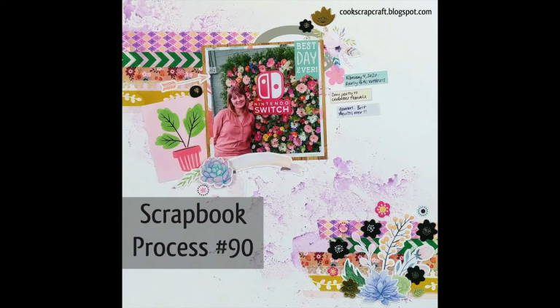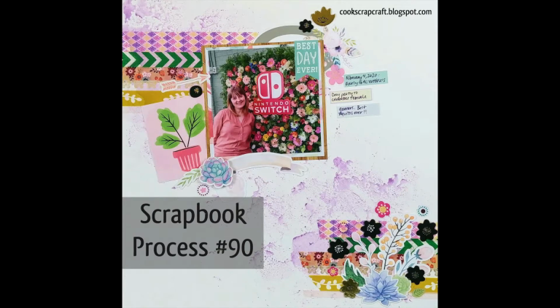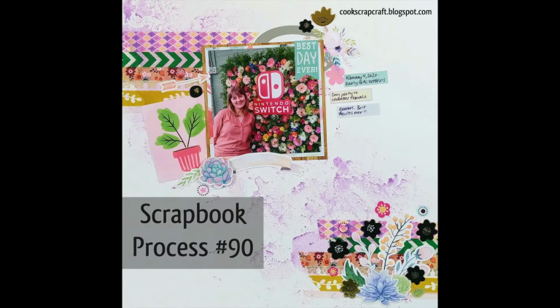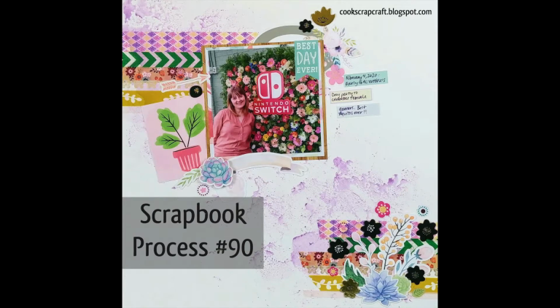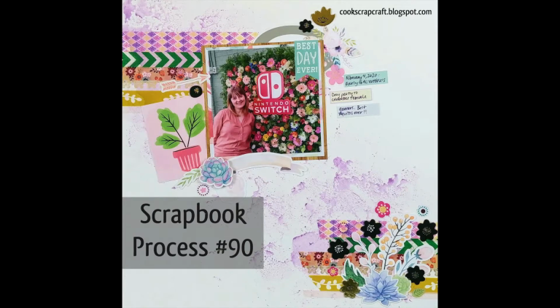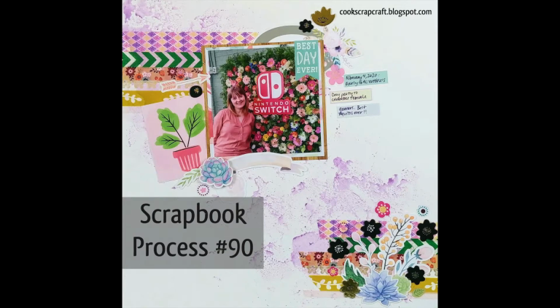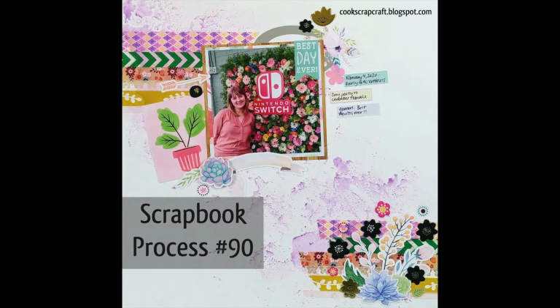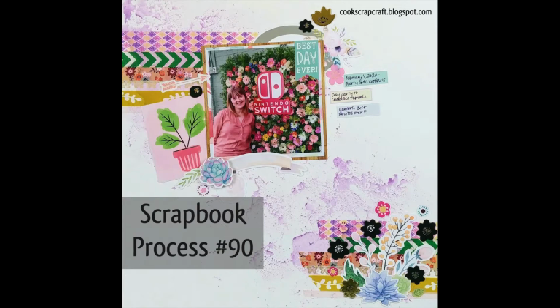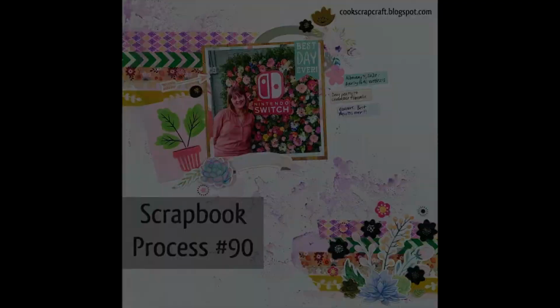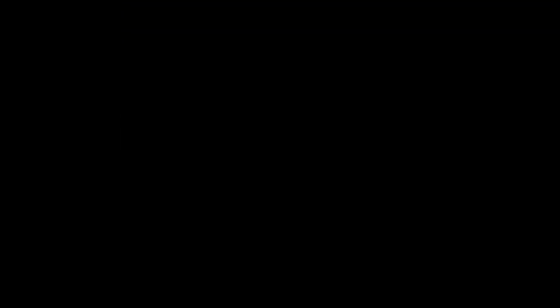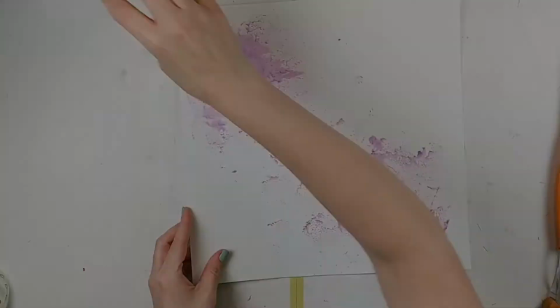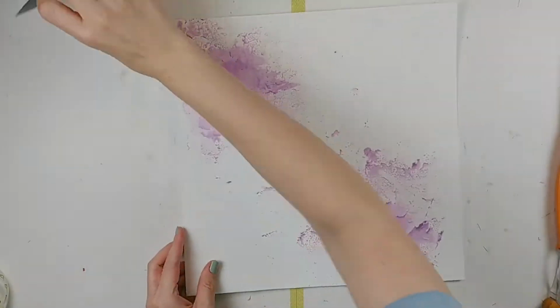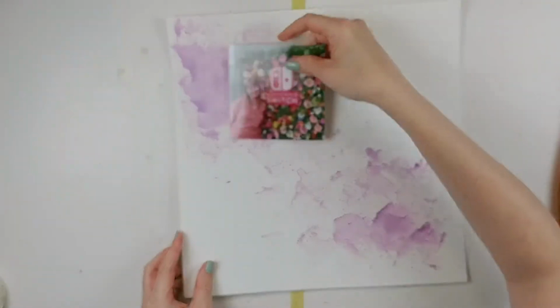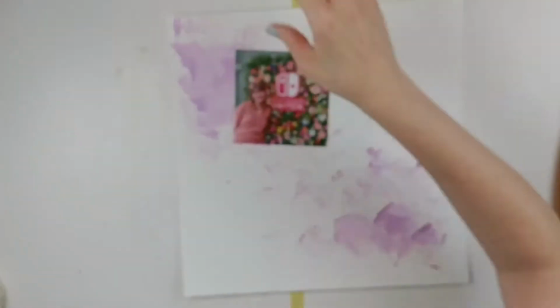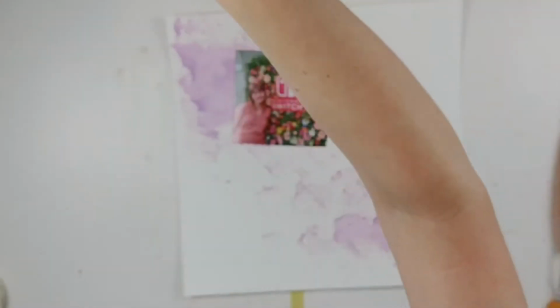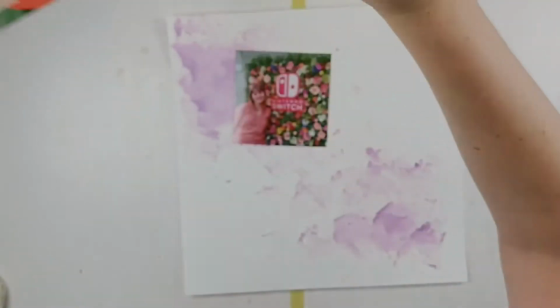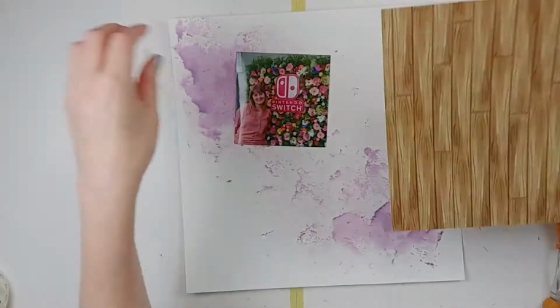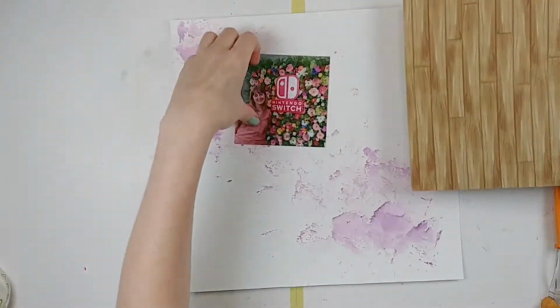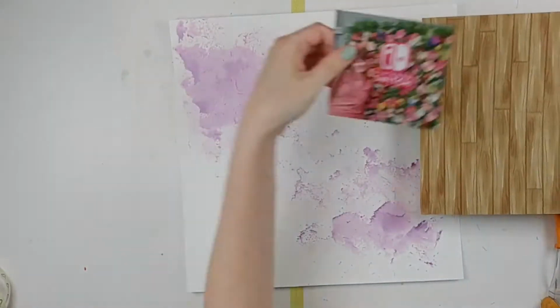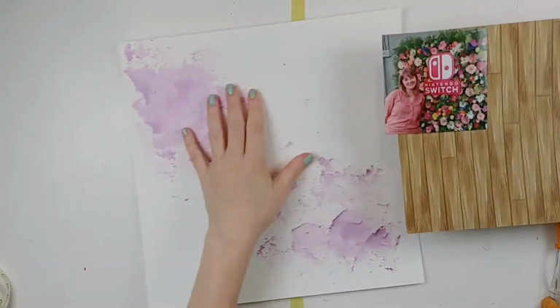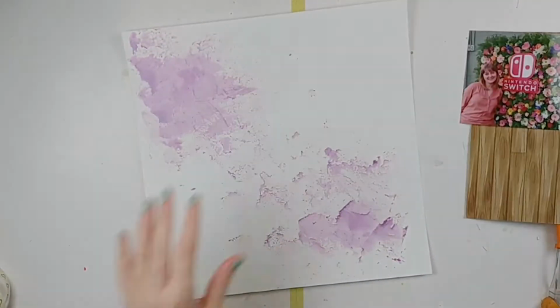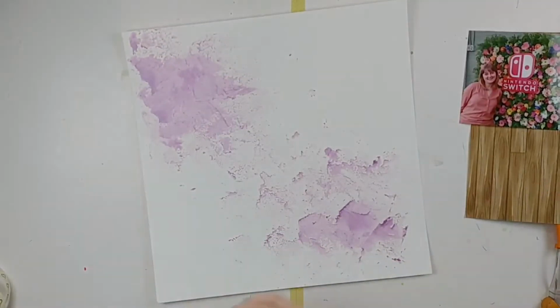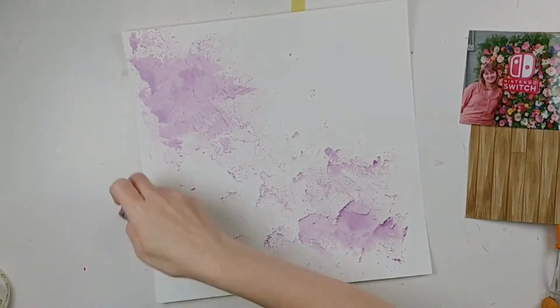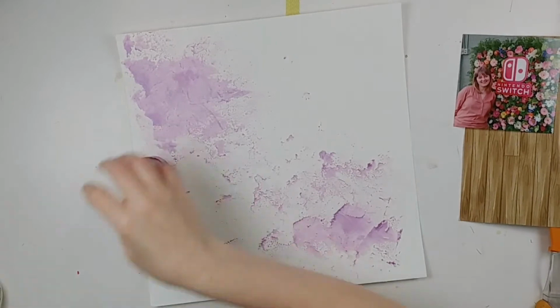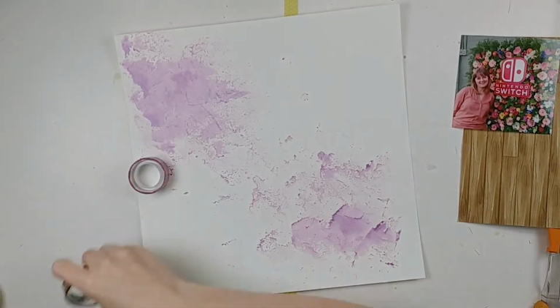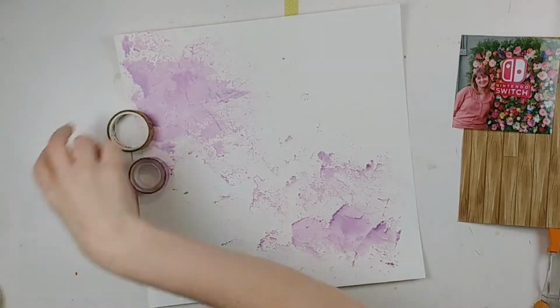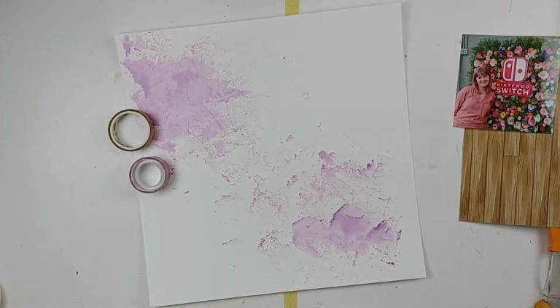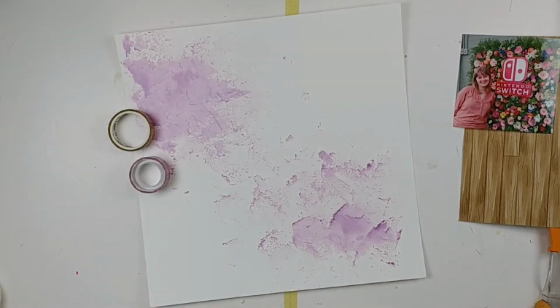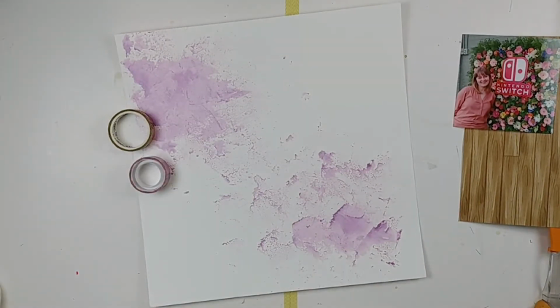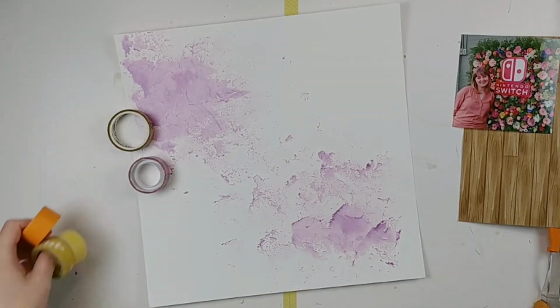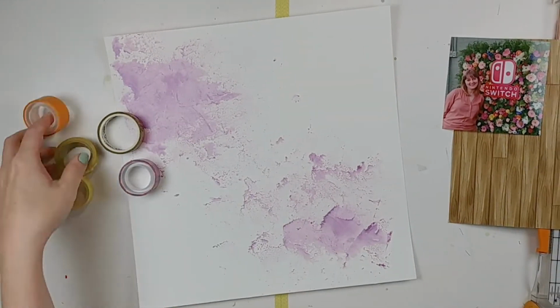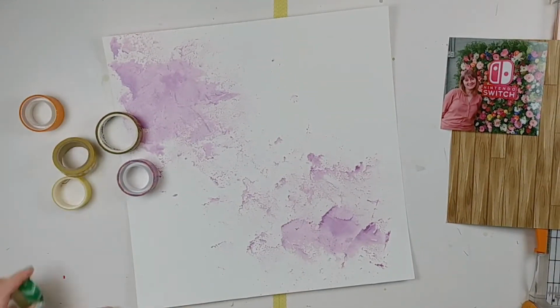Hey guys, it's Lori from Cook Scrap Craft. Welcome back to the channel for another scrapbook process video. I can't believe I've already done 90 of these — it seems so crazy, but I enjoy doing them.